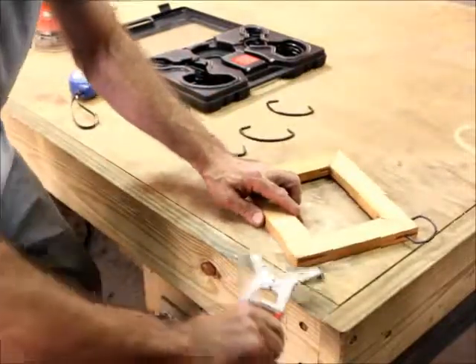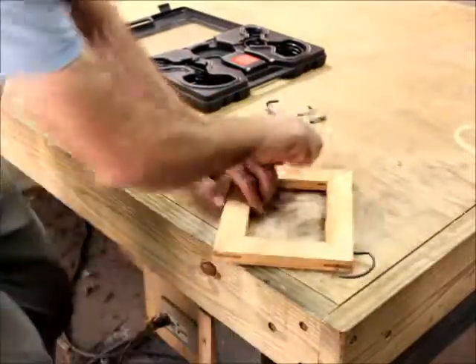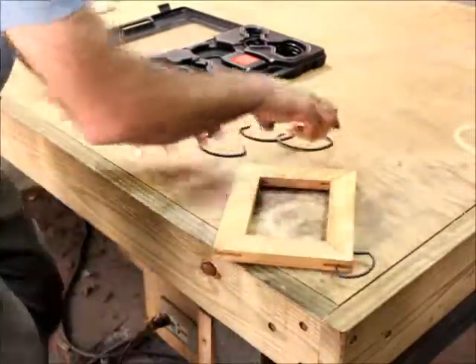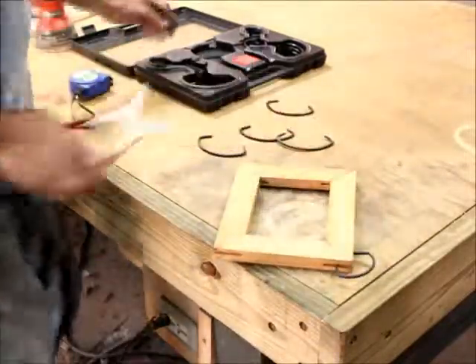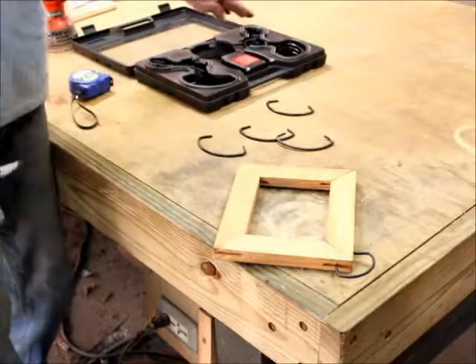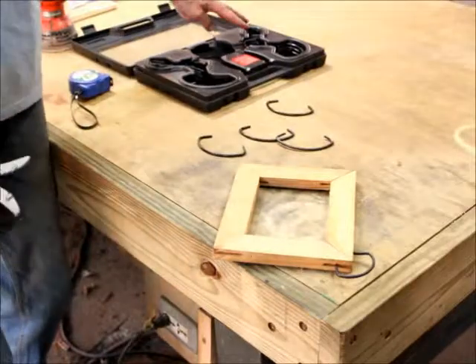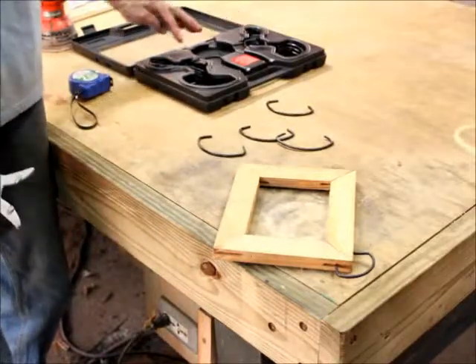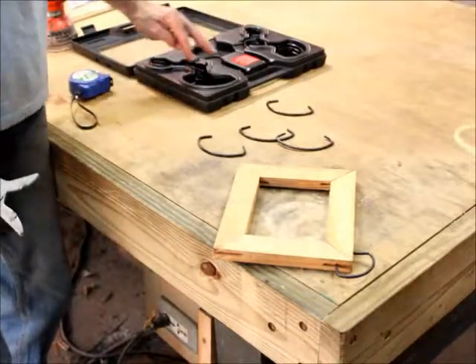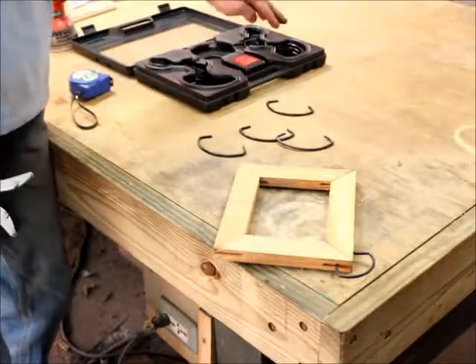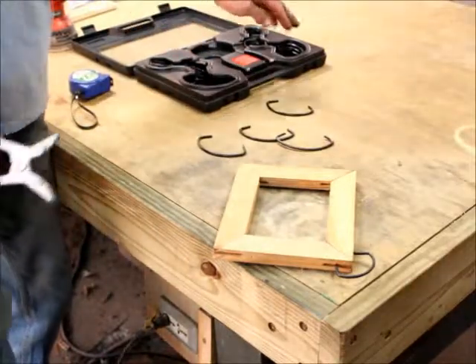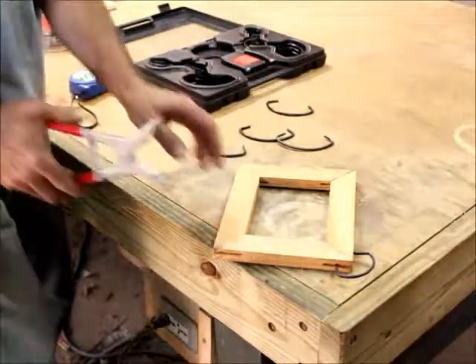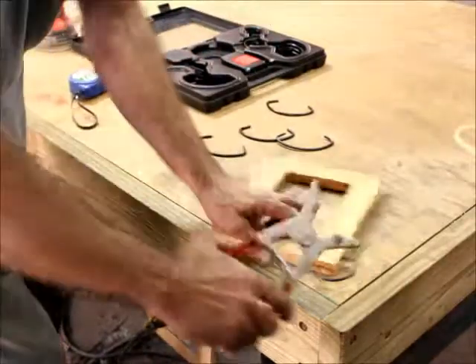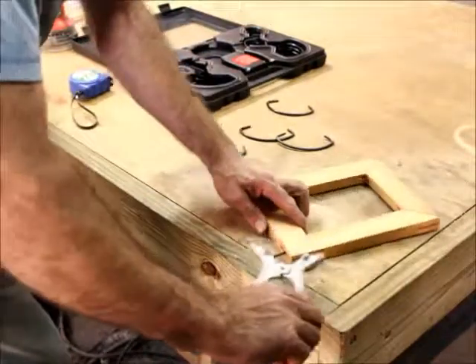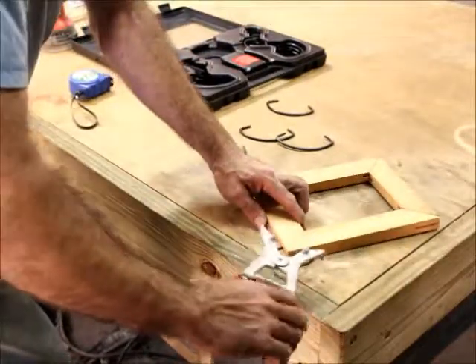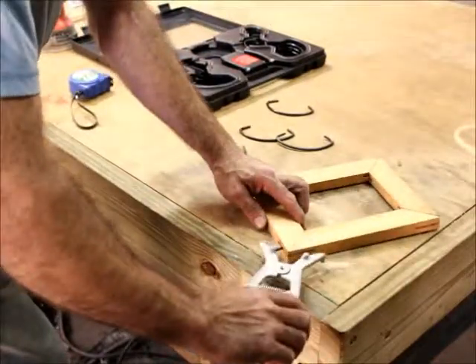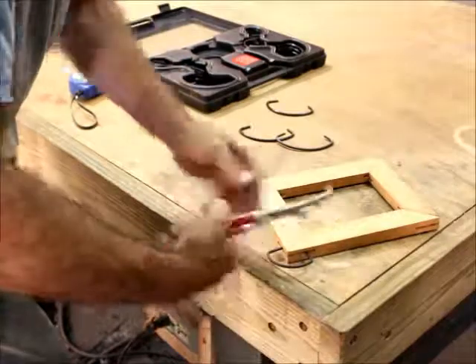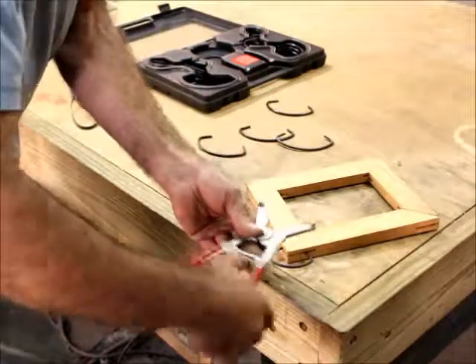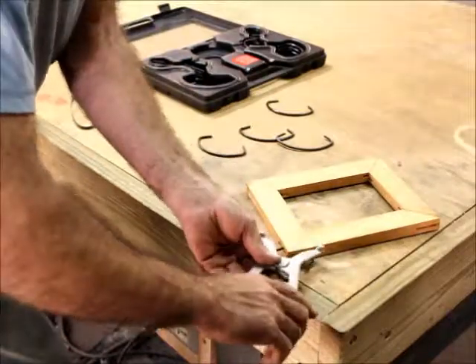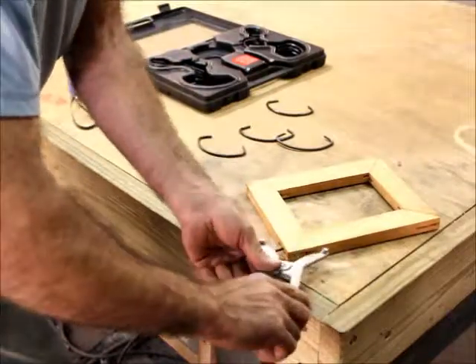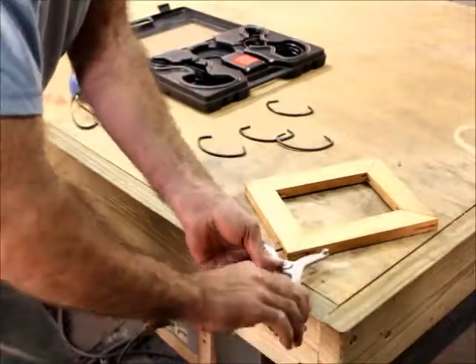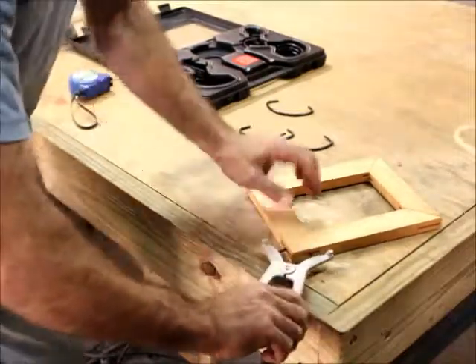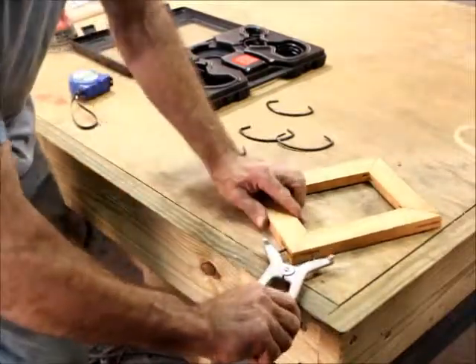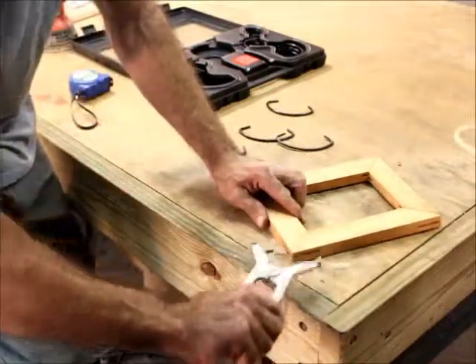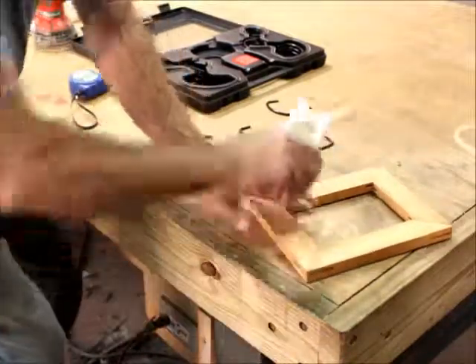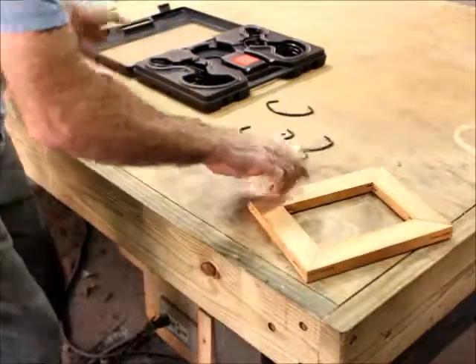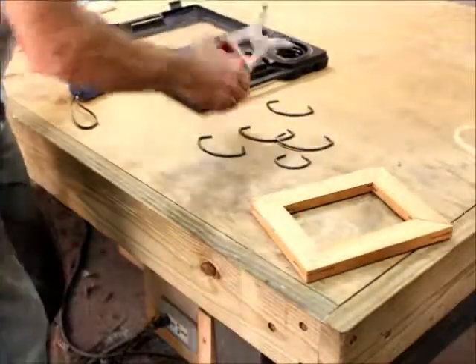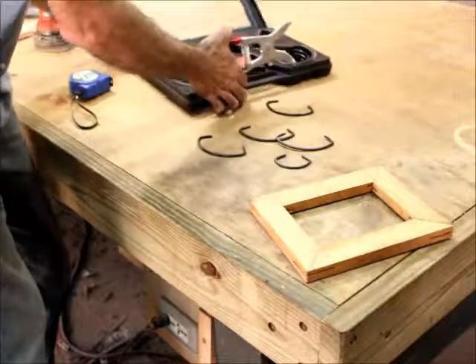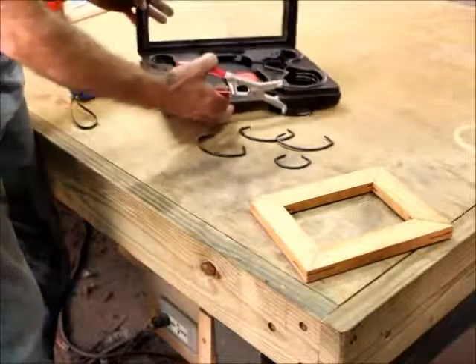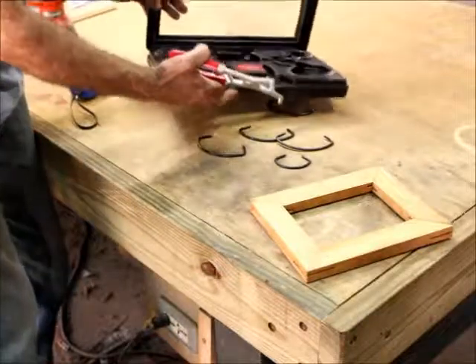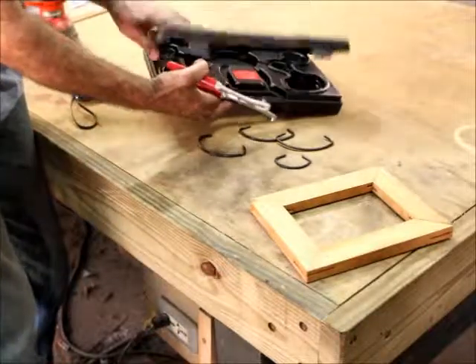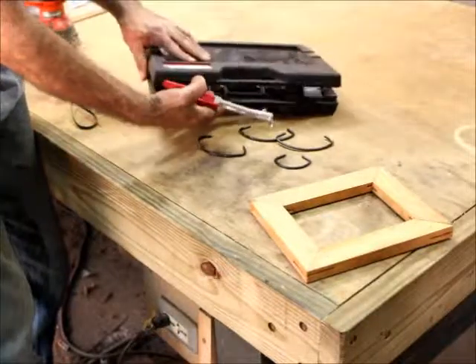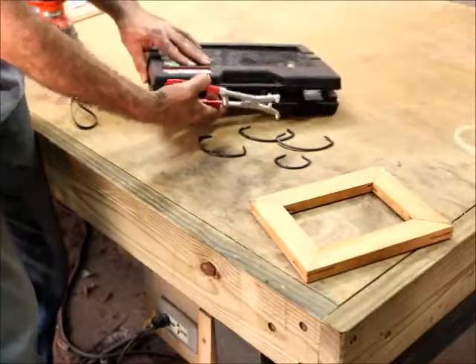Basically the kit comes with one, two, three, four, five, six different sized clamps it appears, and you get ten of each — all in this nice neoprene carrying case.